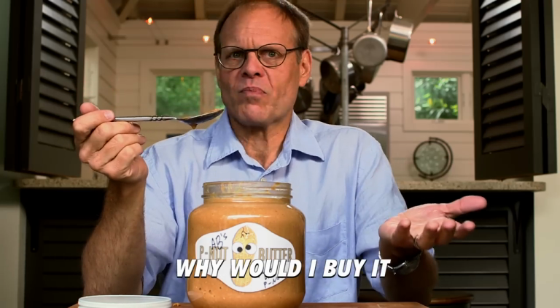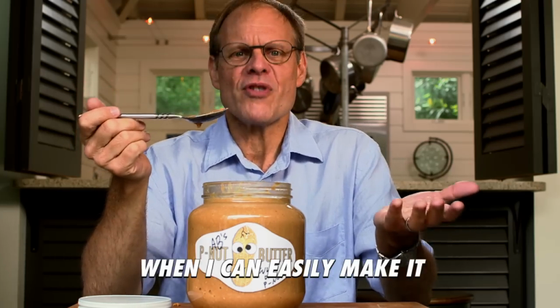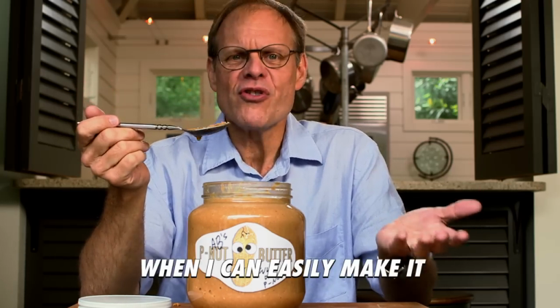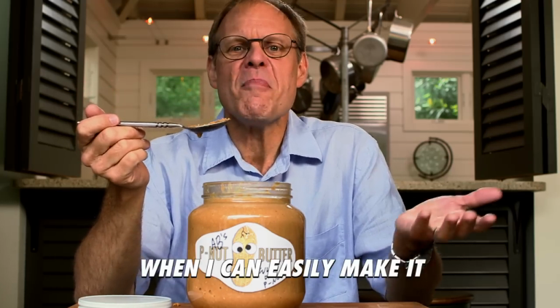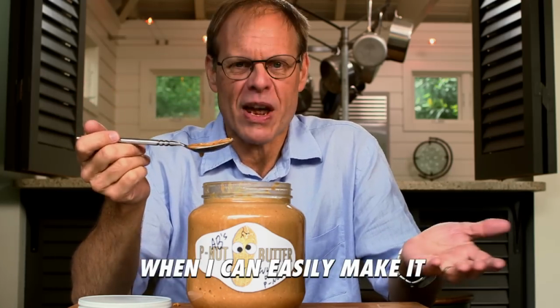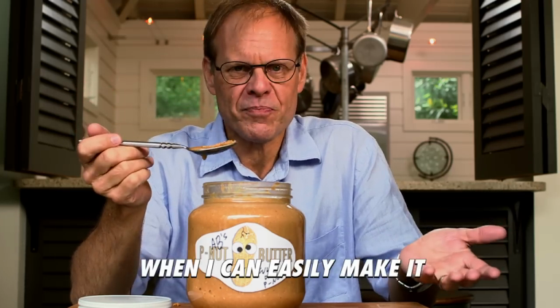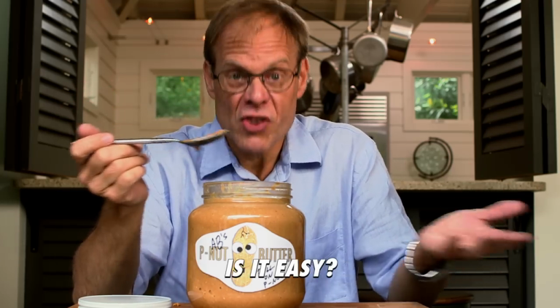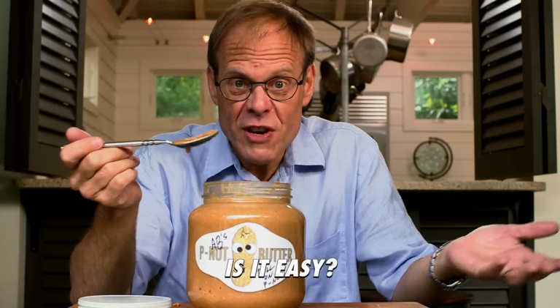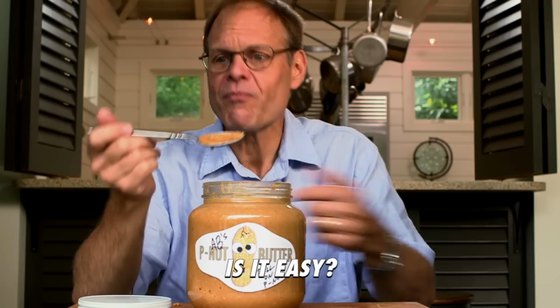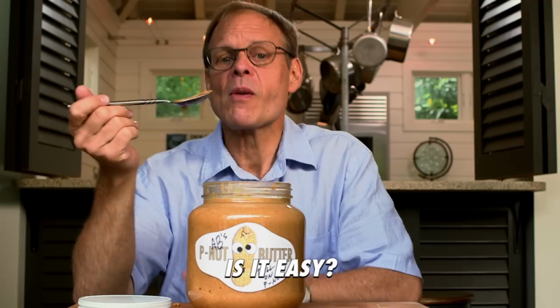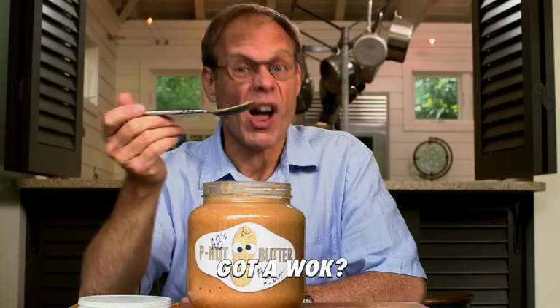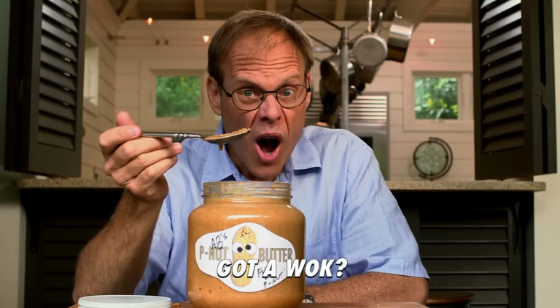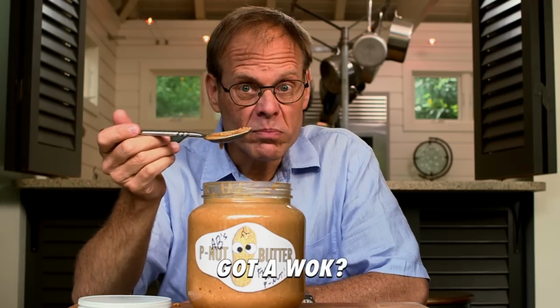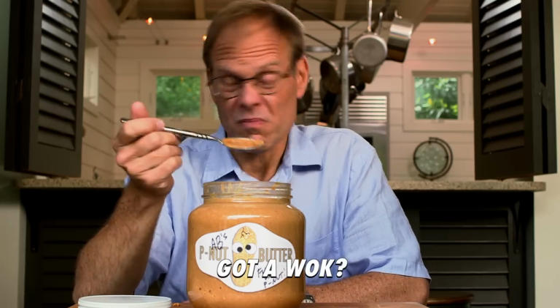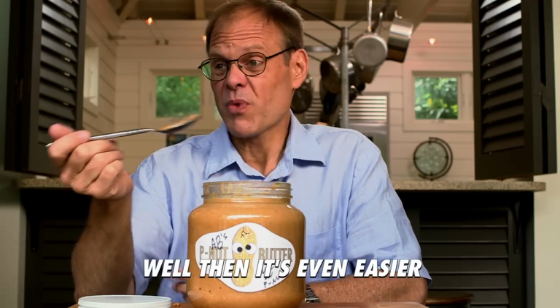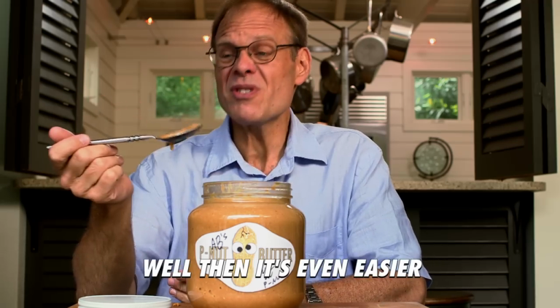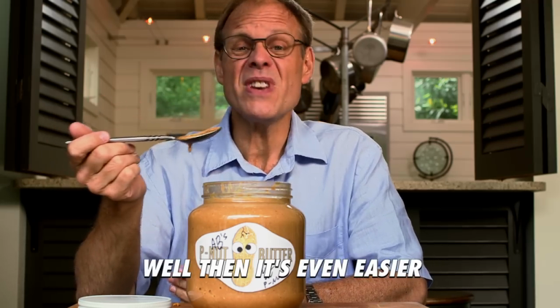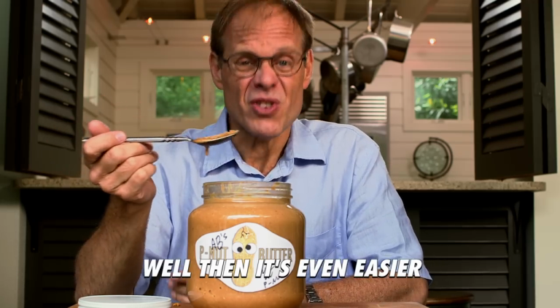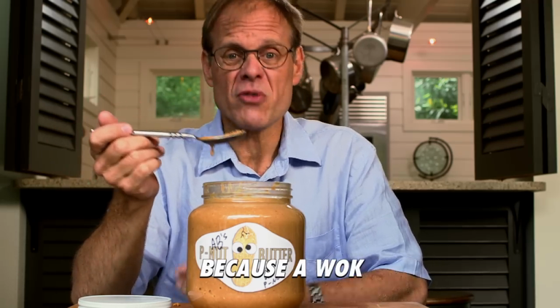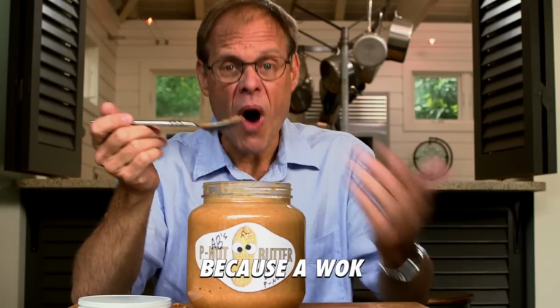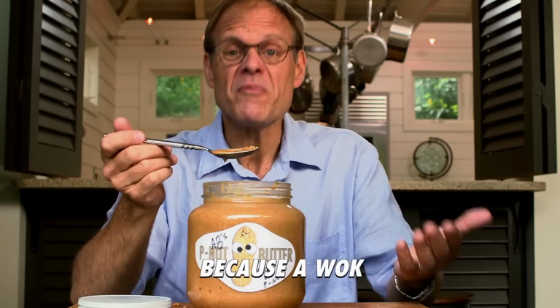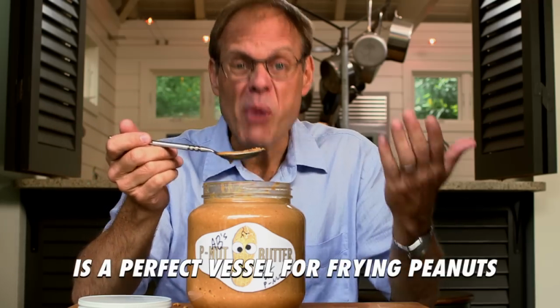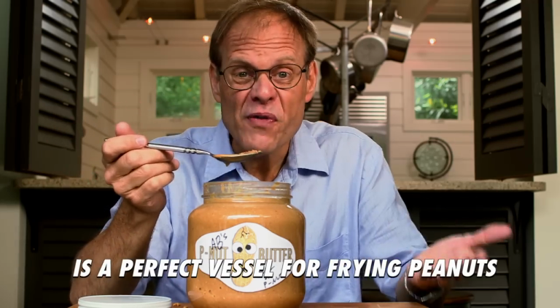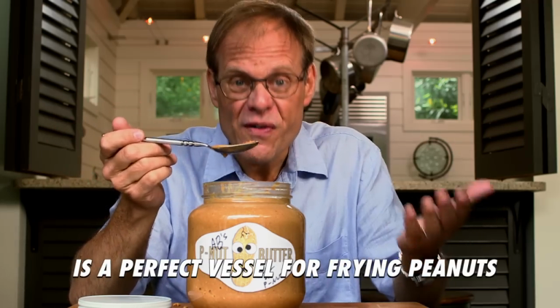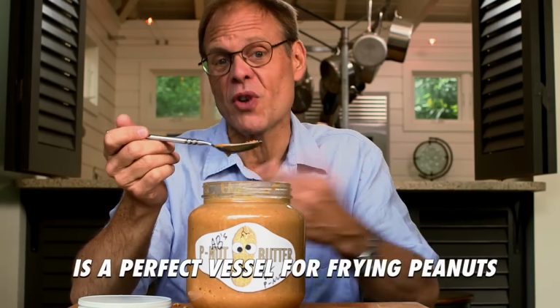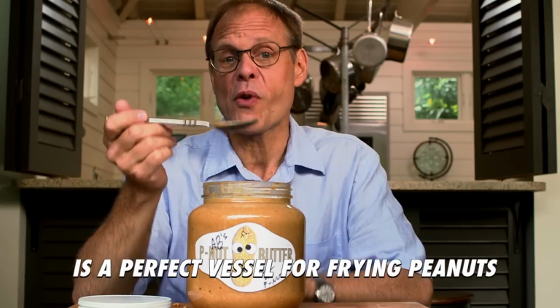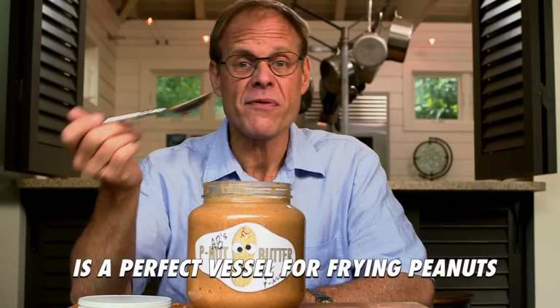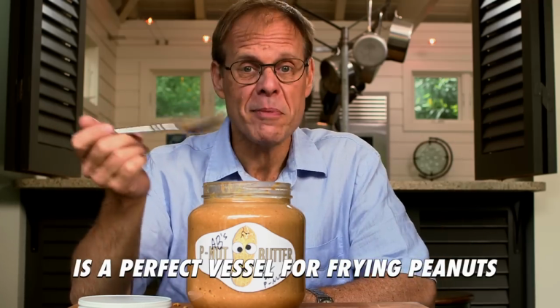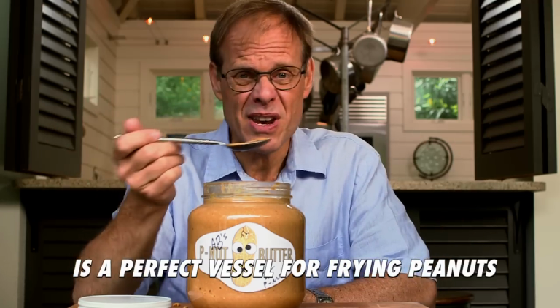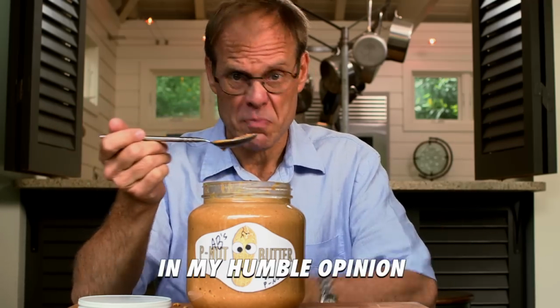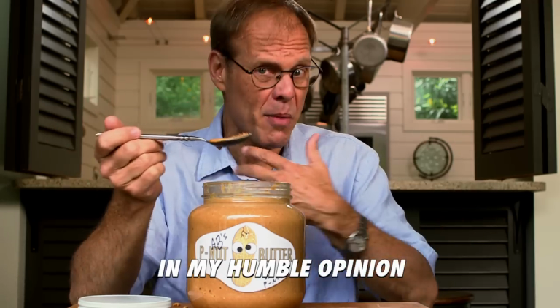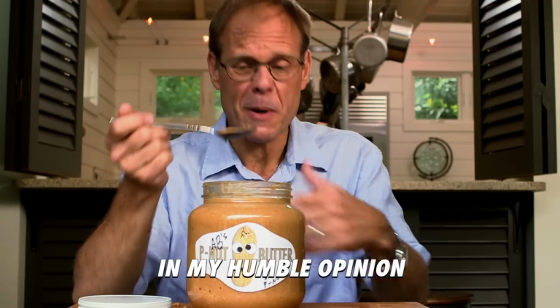I can easily make it. Is it easy? You got a wok? It's even easier because a wok is a perfect vessel for frying peanuts, in my humble opinion.